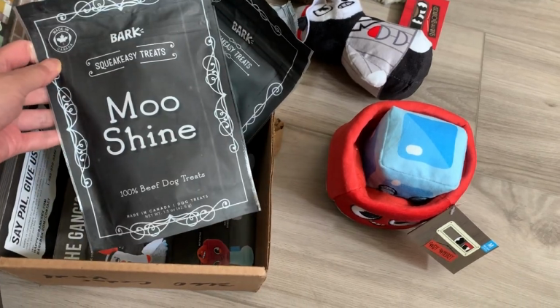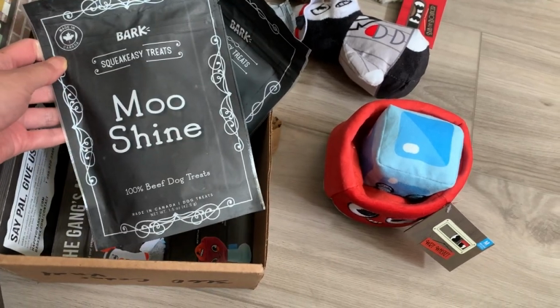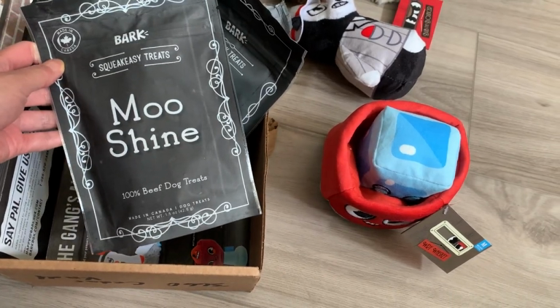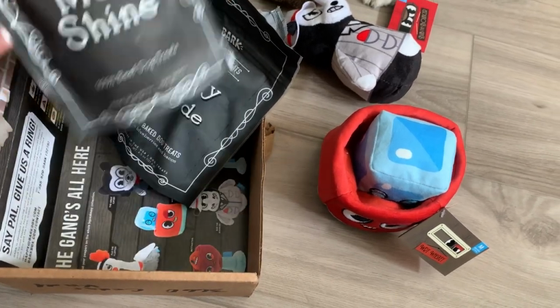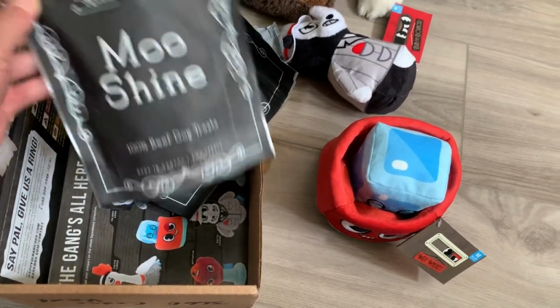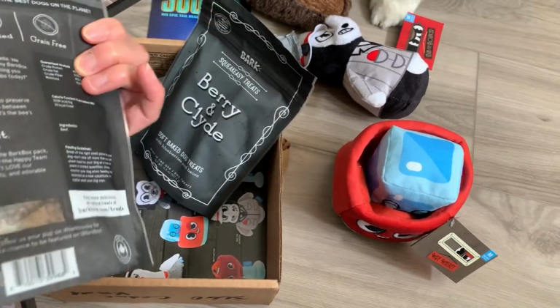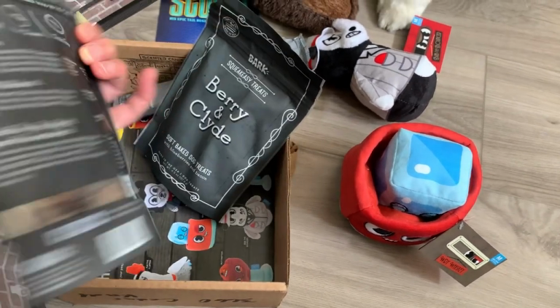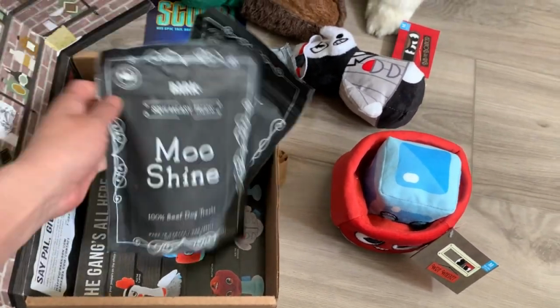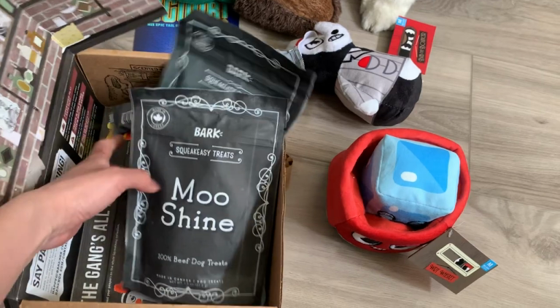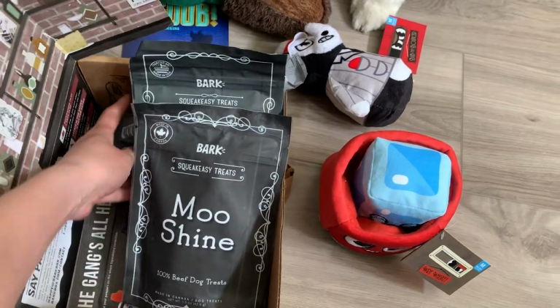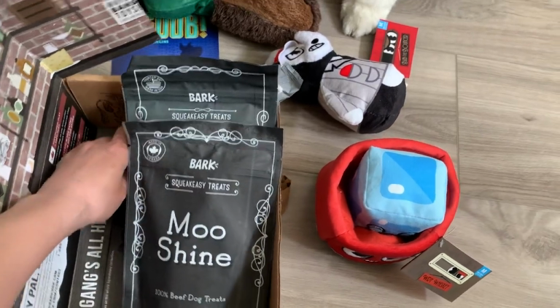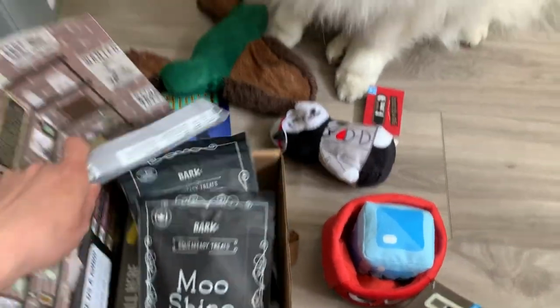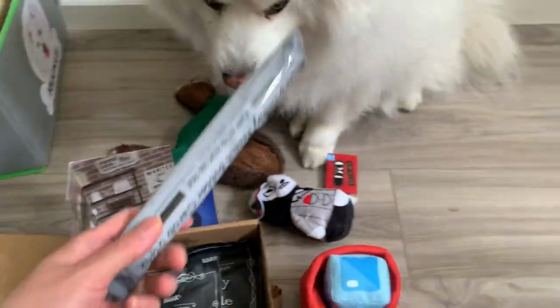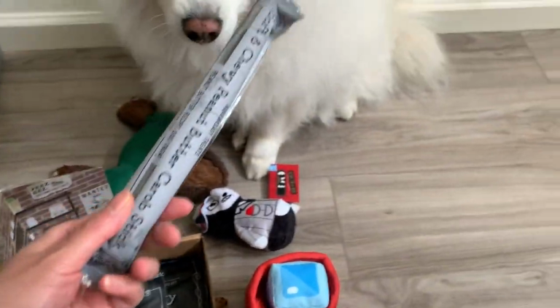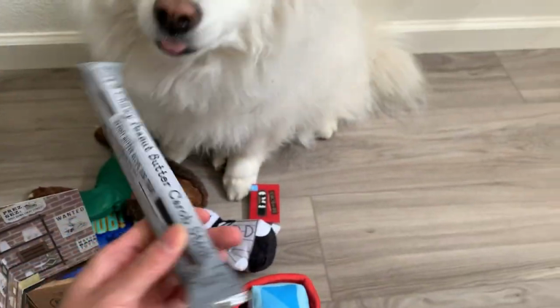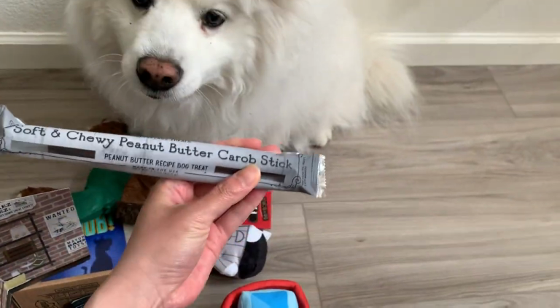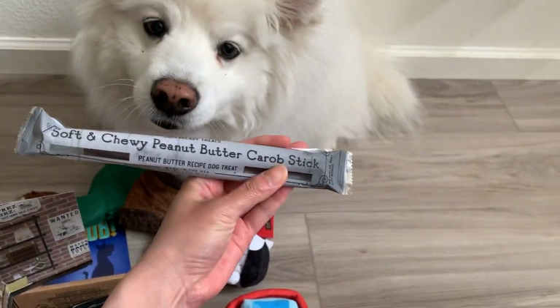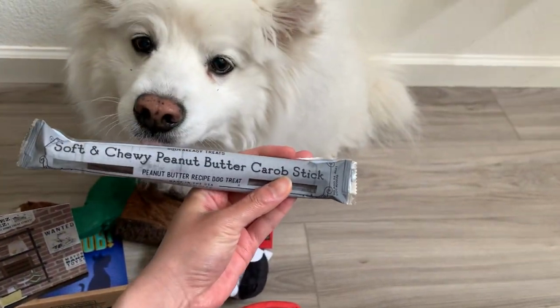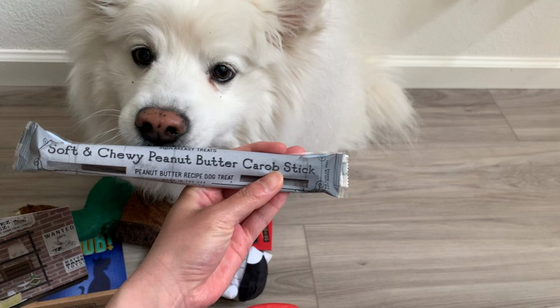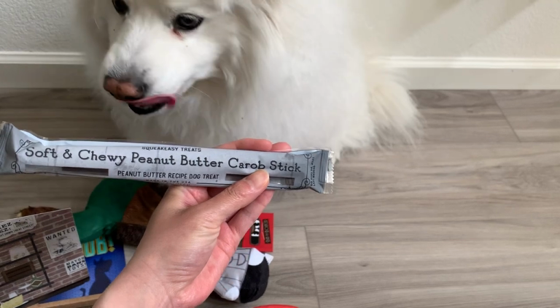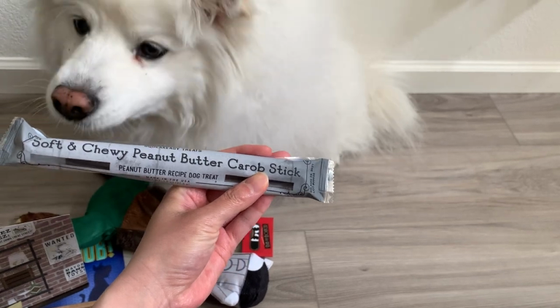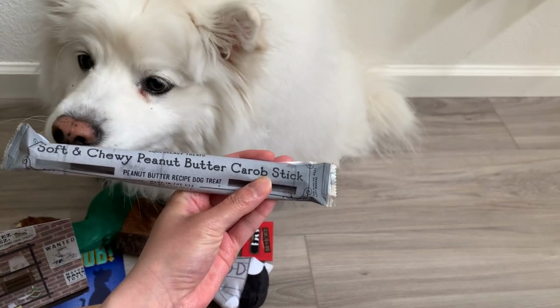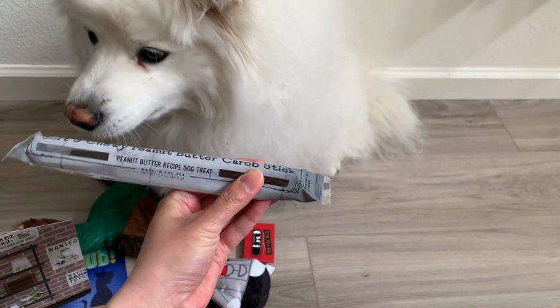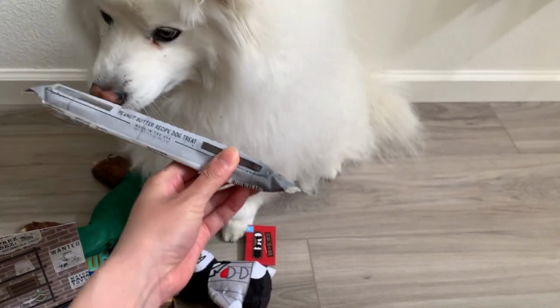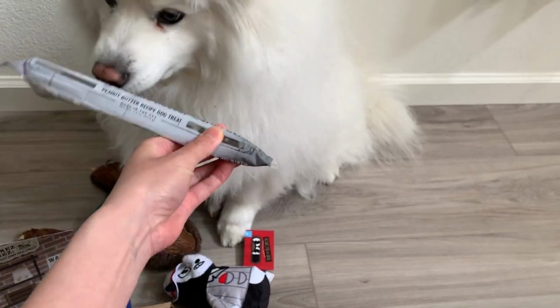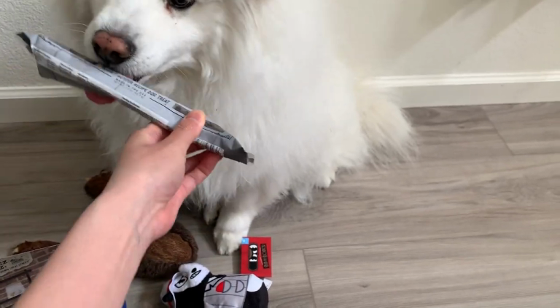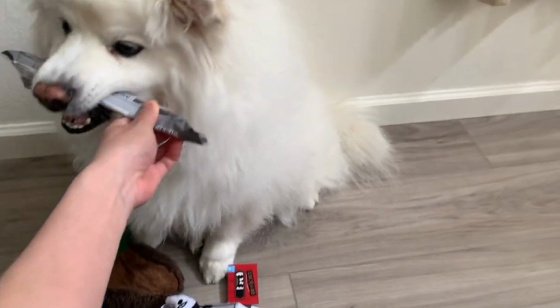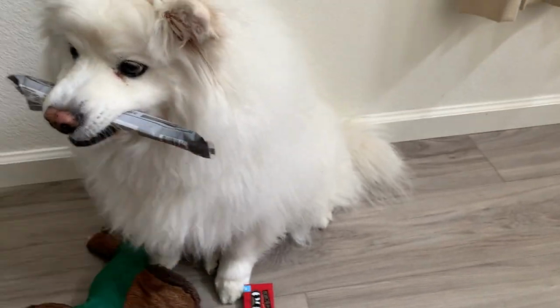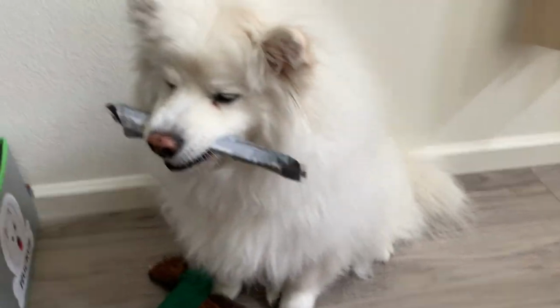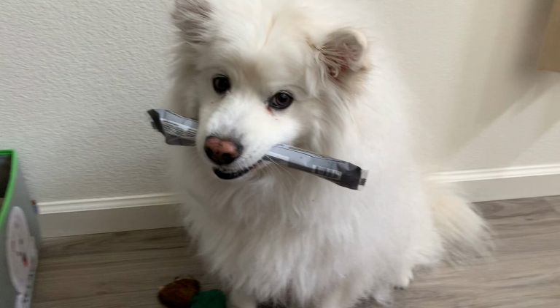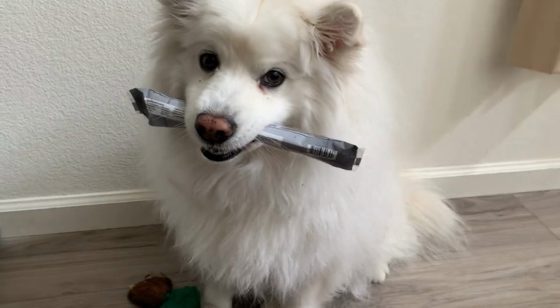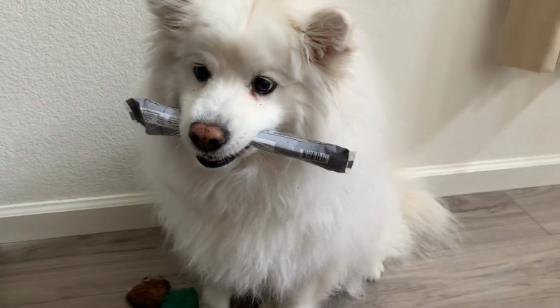Moonshine is beef dog treats. And what's the chew? This is his favorite part. Soft and chewy peanut butter carob stick. Peanut butter! Can you hold it? Hold. He's very good at holding it.